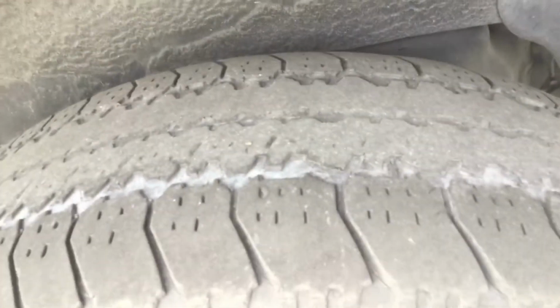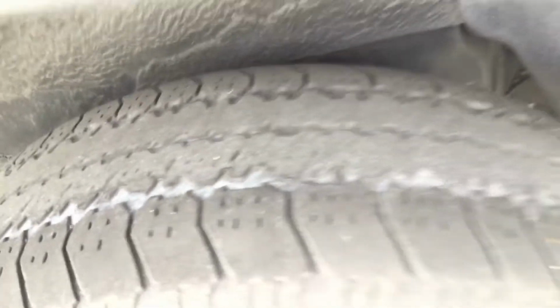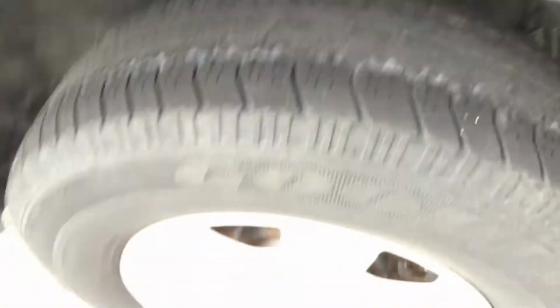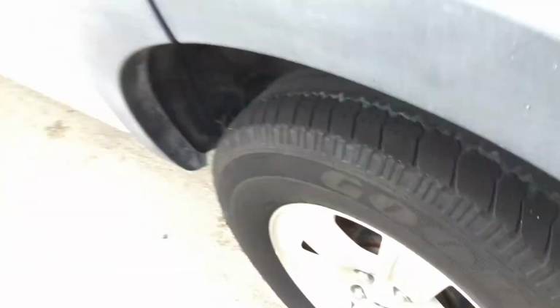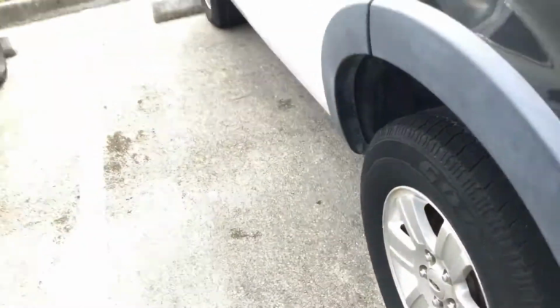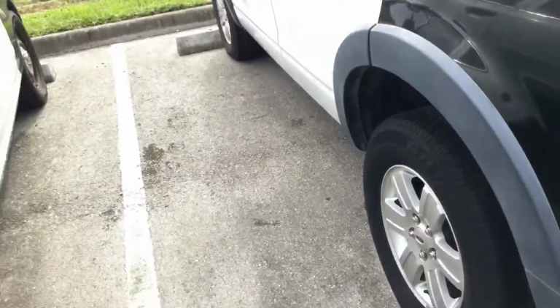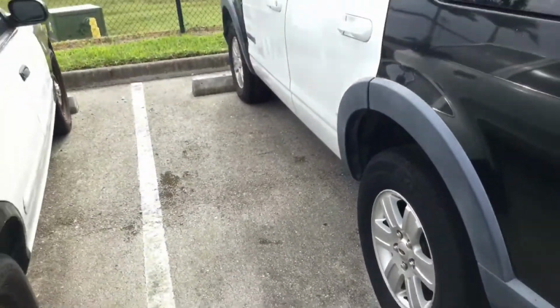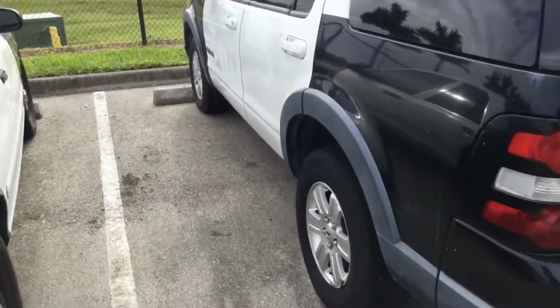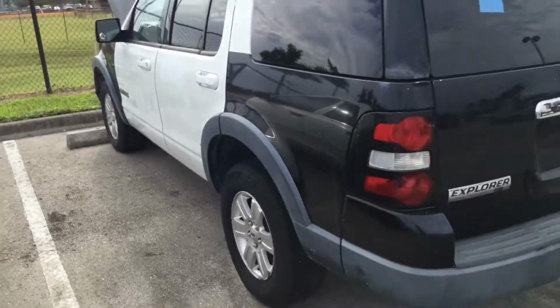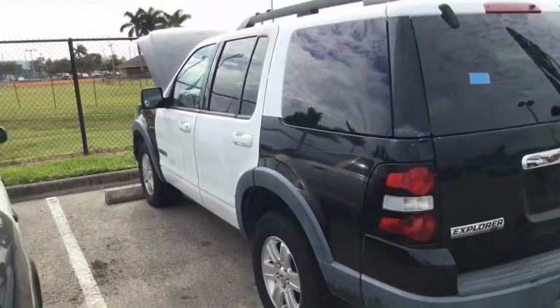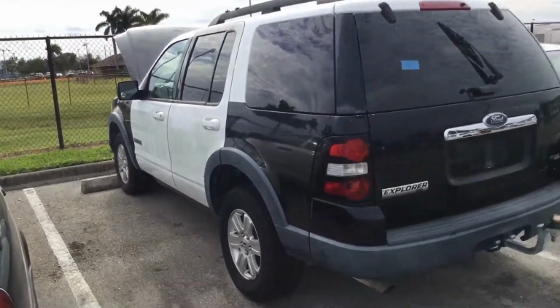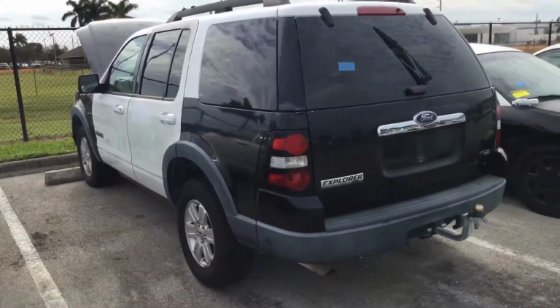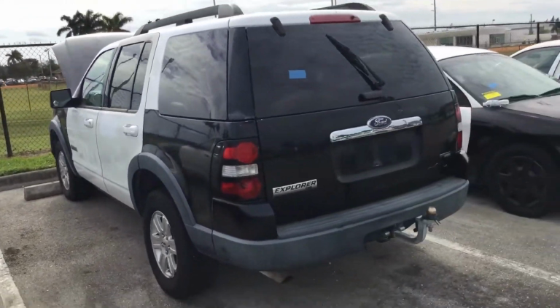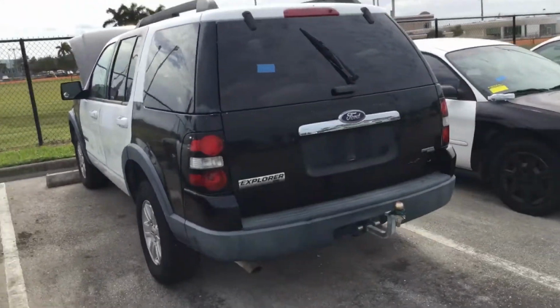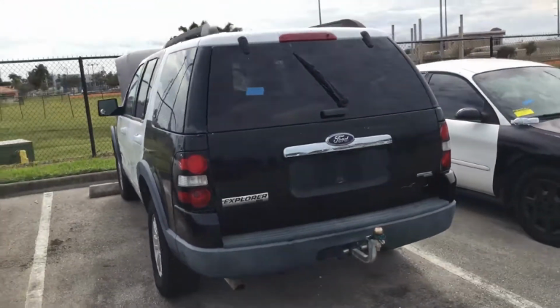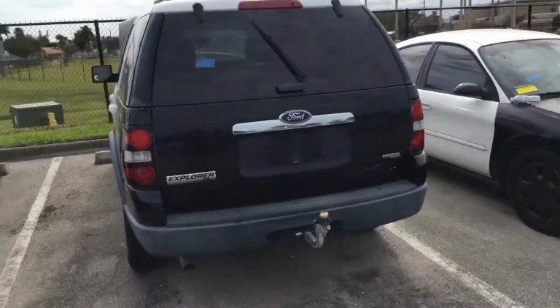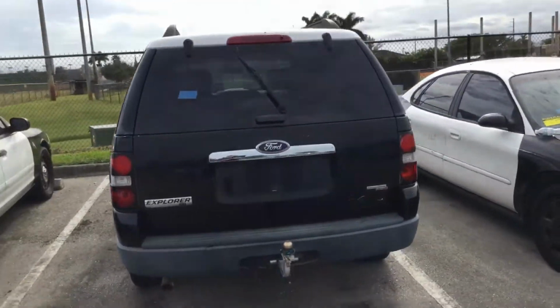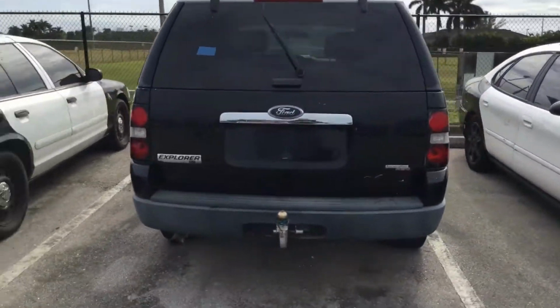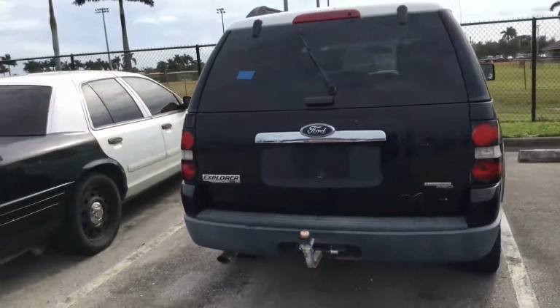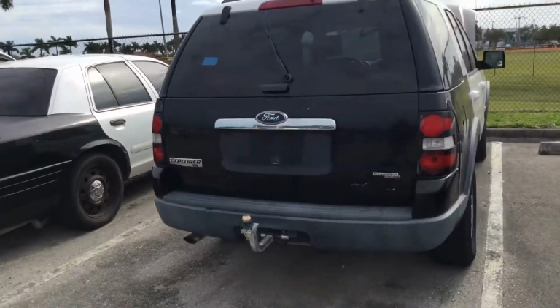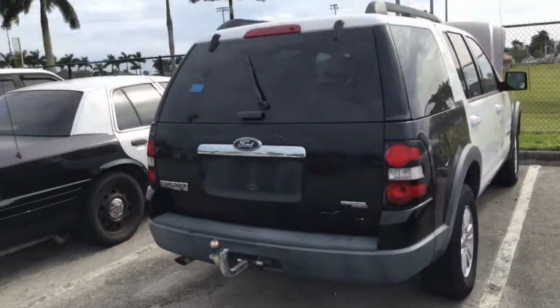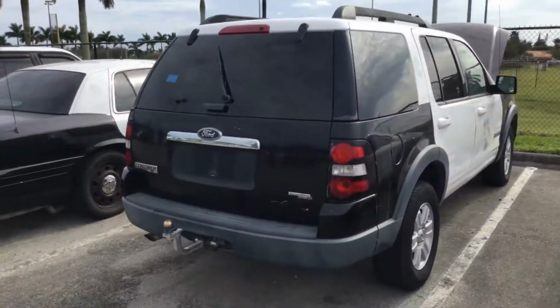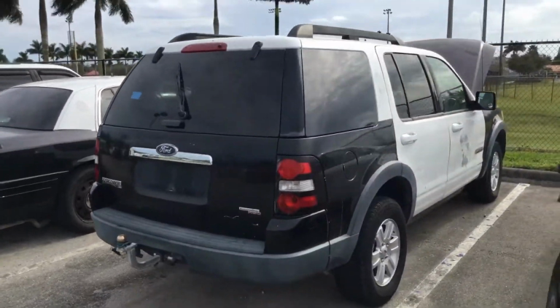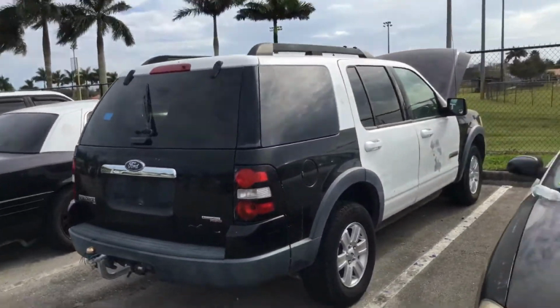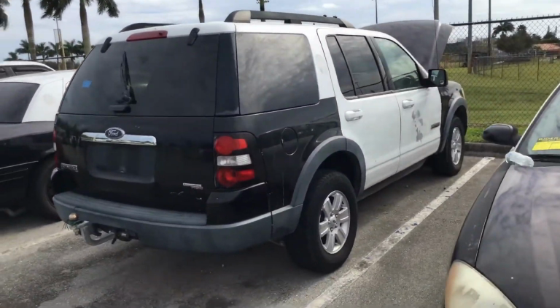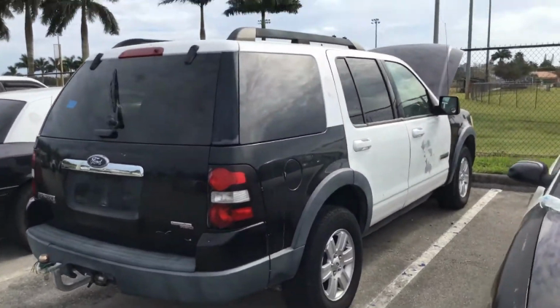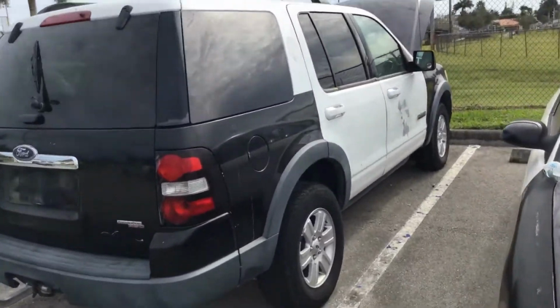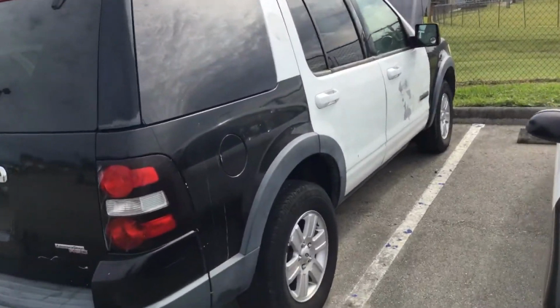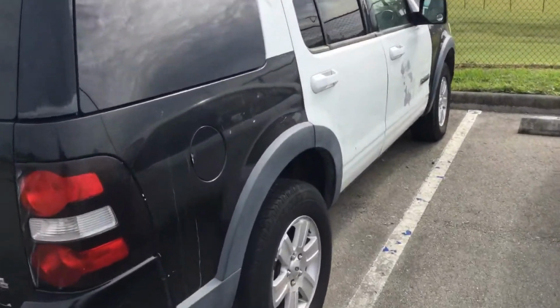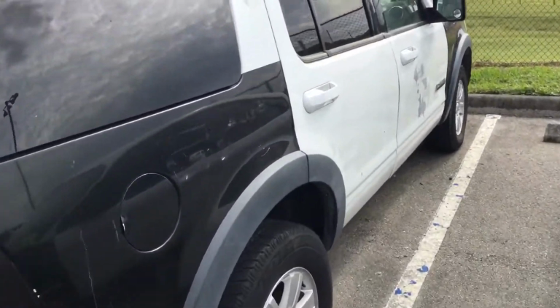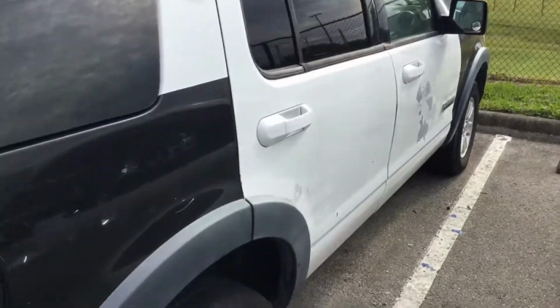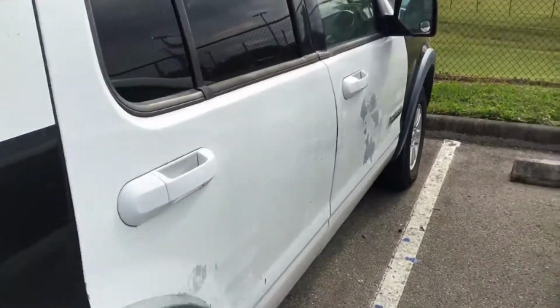The tires don't look good, but the rims look good. It's got a tow hitch. It's got a lot of scratches from decal removal. There's paint missing.